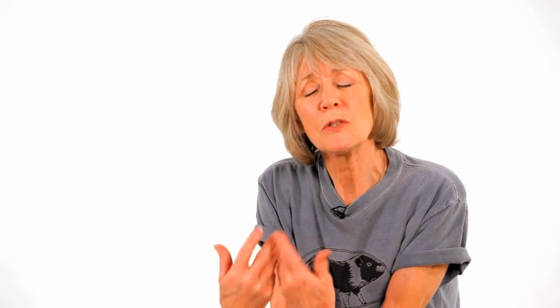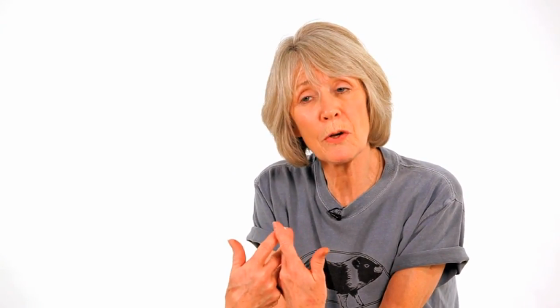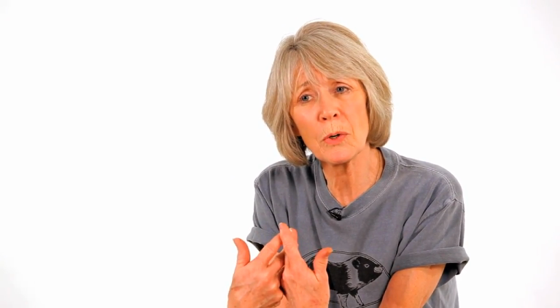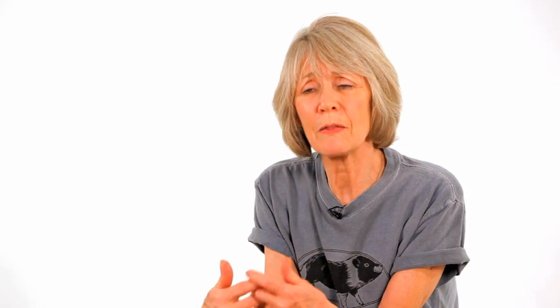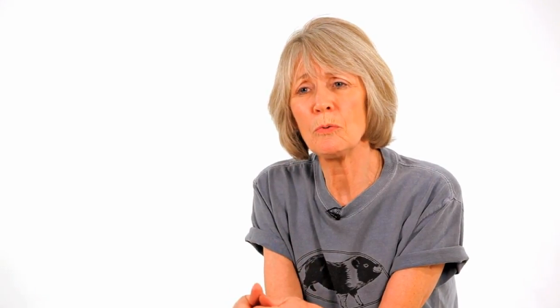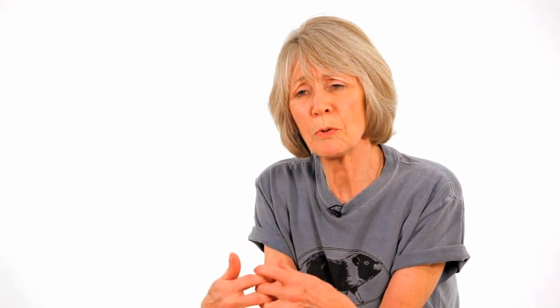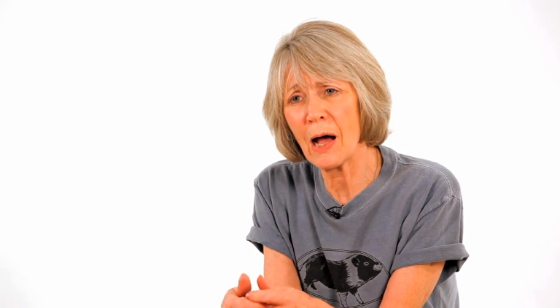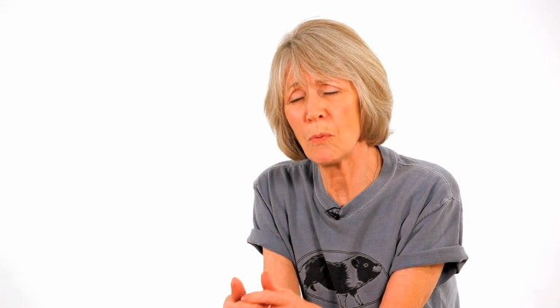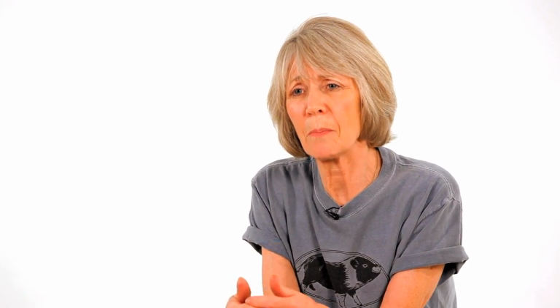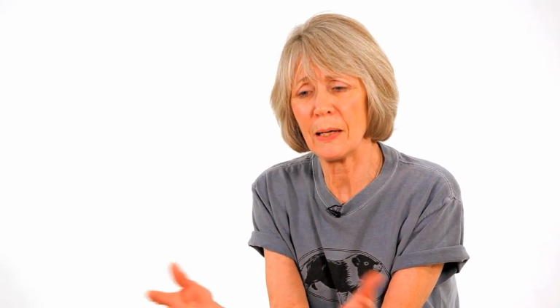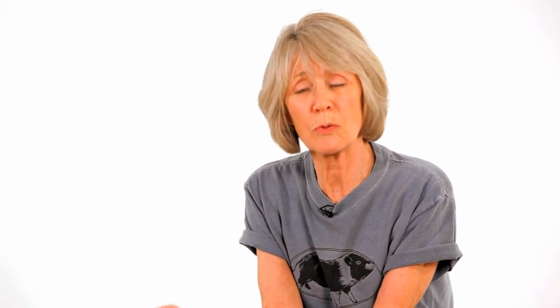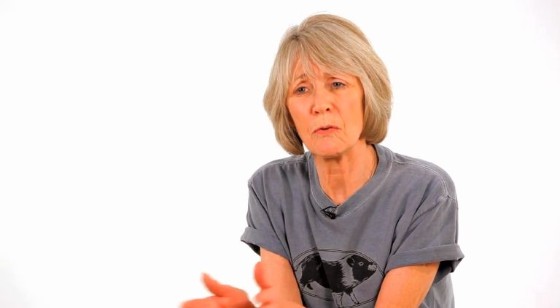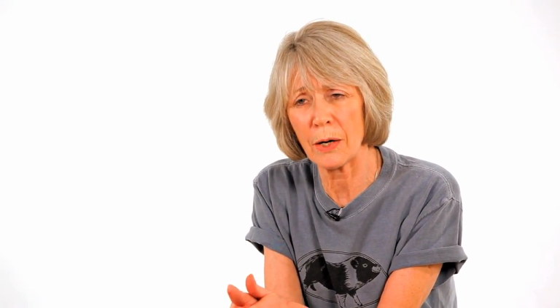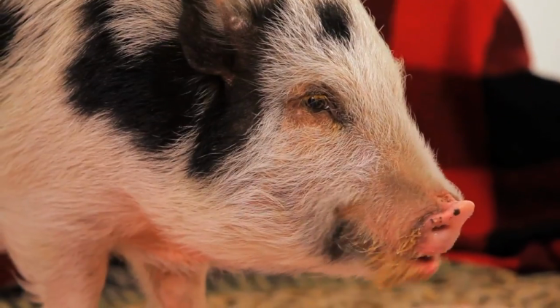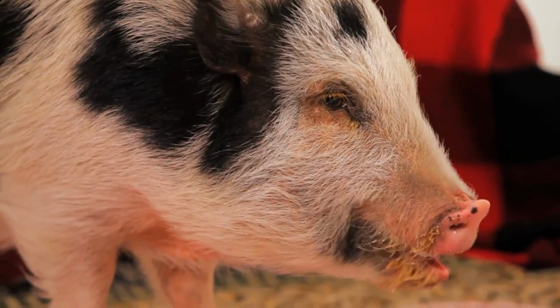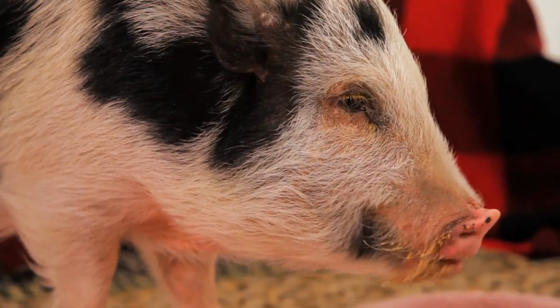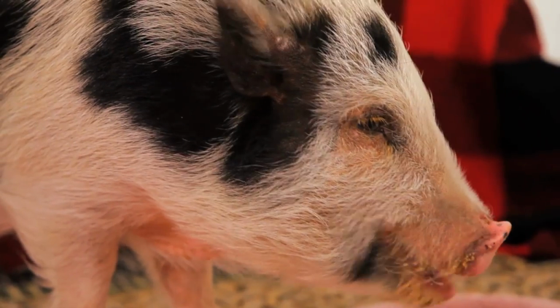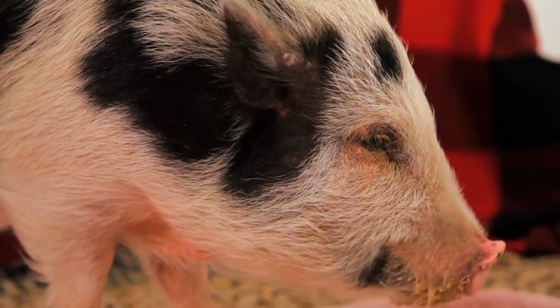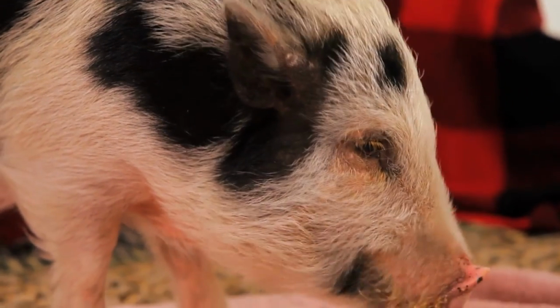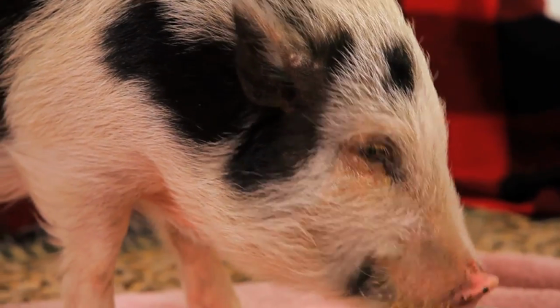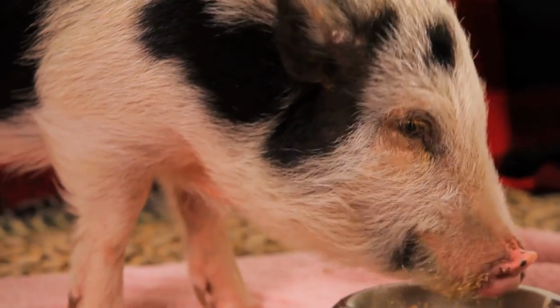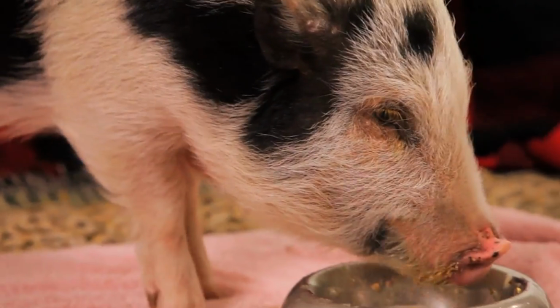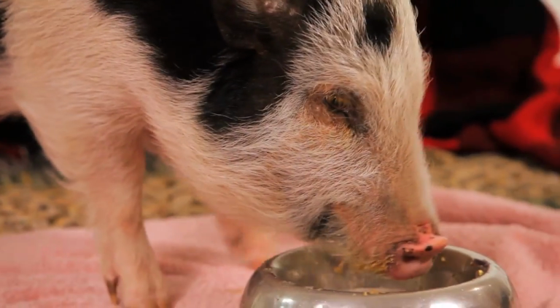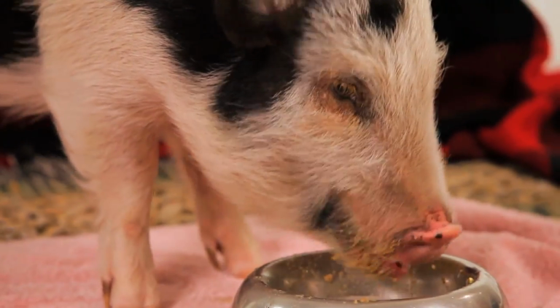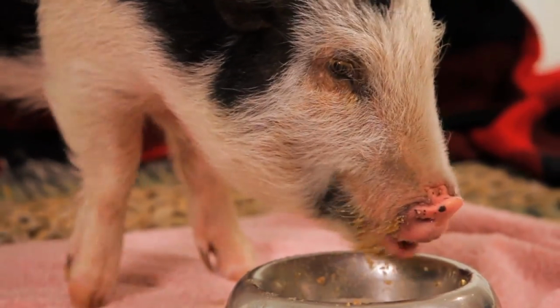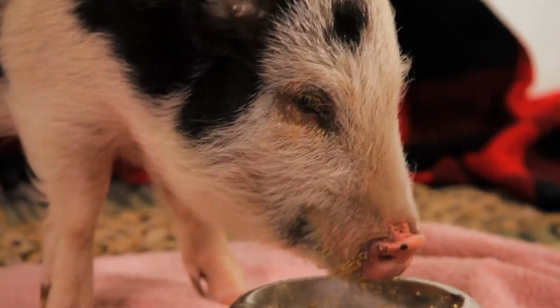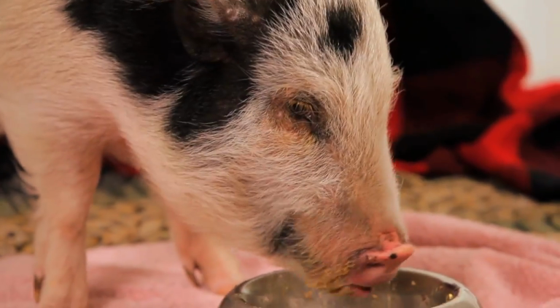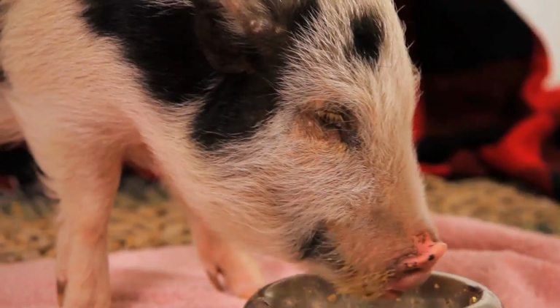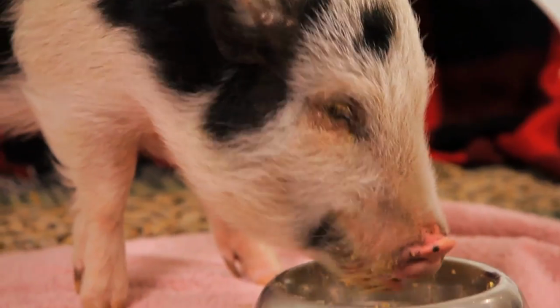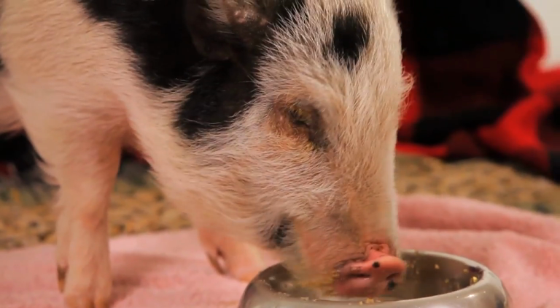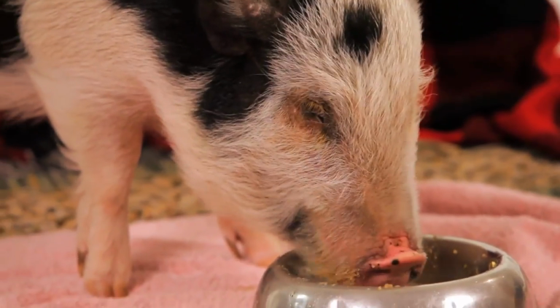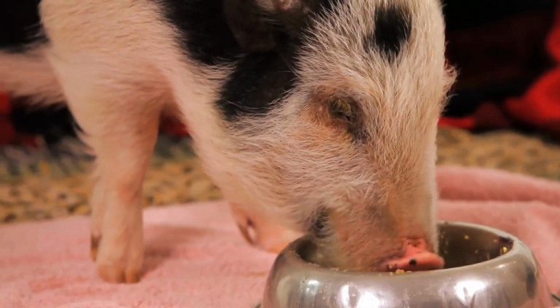So they have to use that mud in order to keep cool. It's very important that you do provide for them a source of water. It doesn't have to be mud — in fact, preferably if it's a house pig, it's not mud — but it does need to be water so that they can cool down.